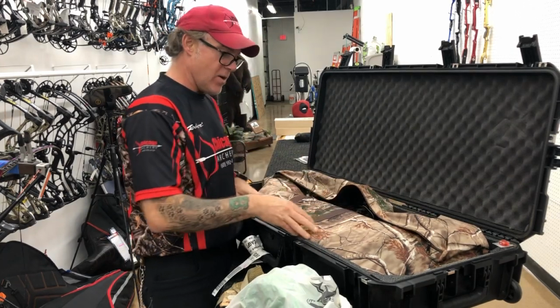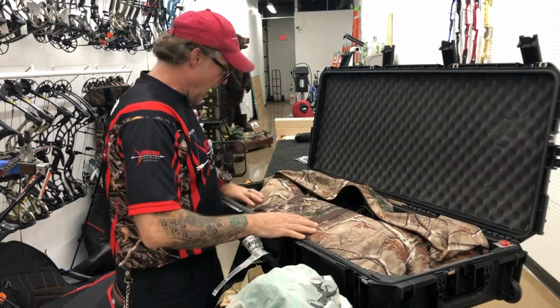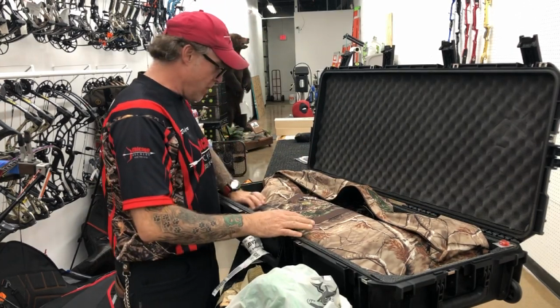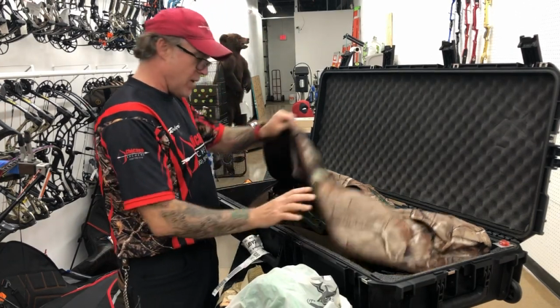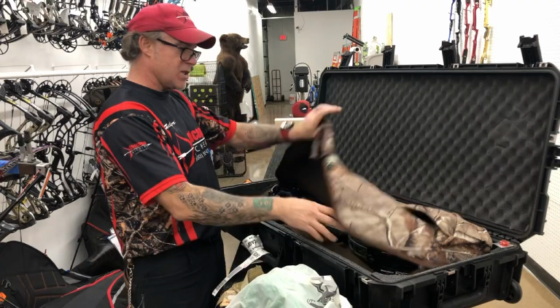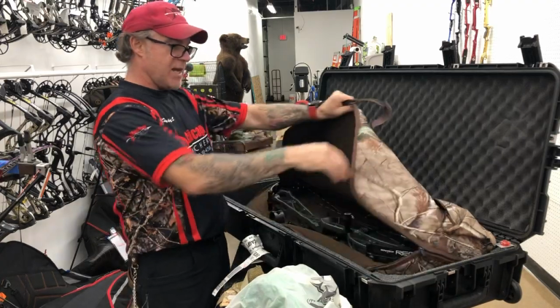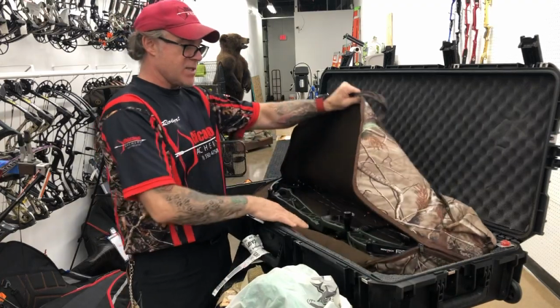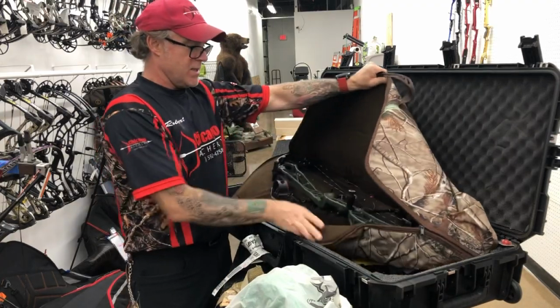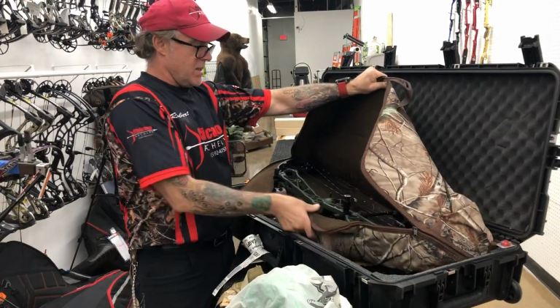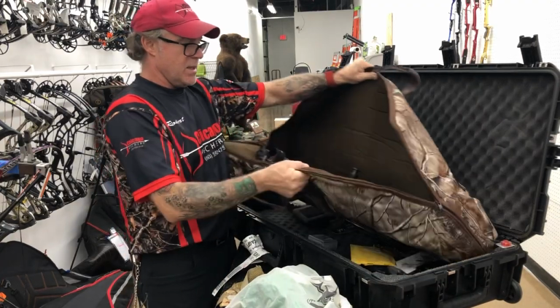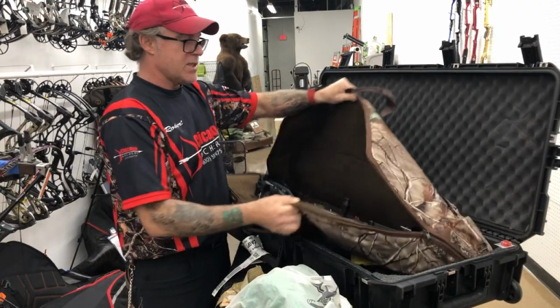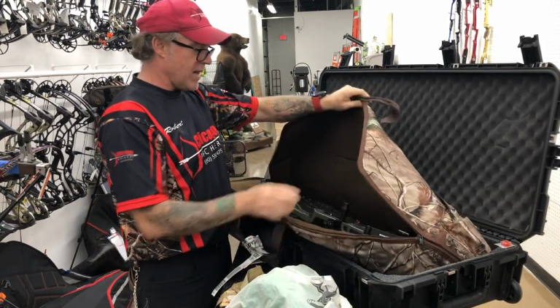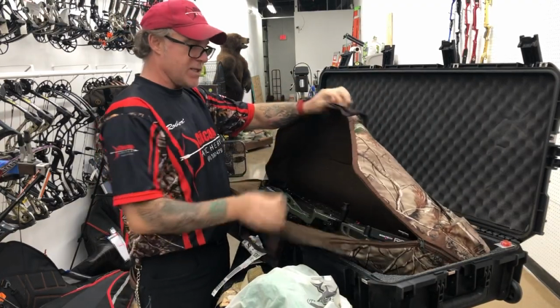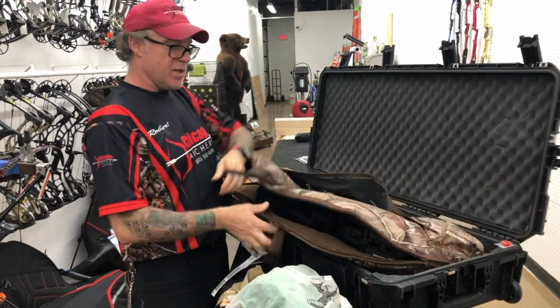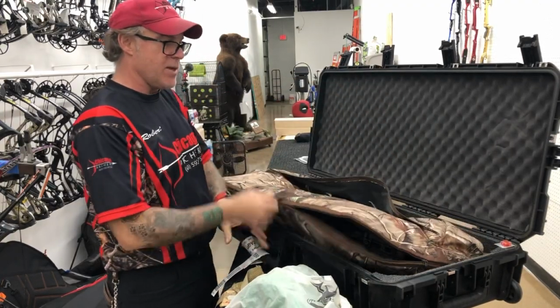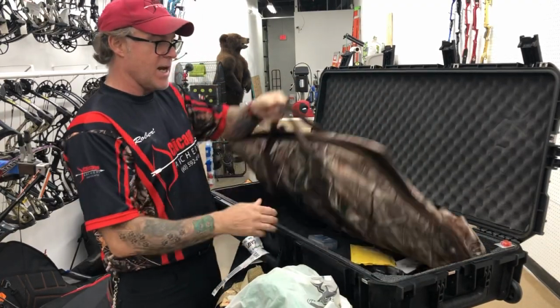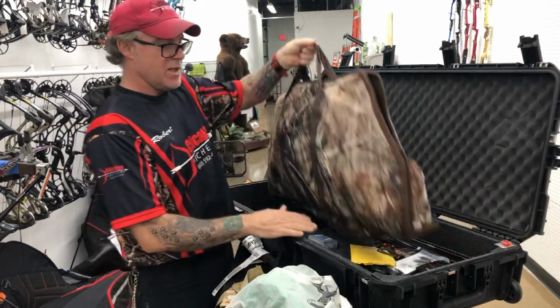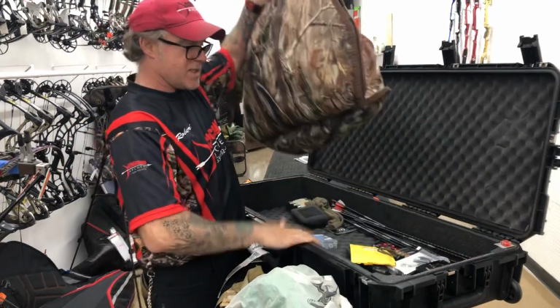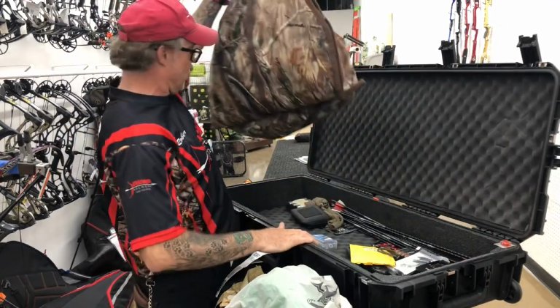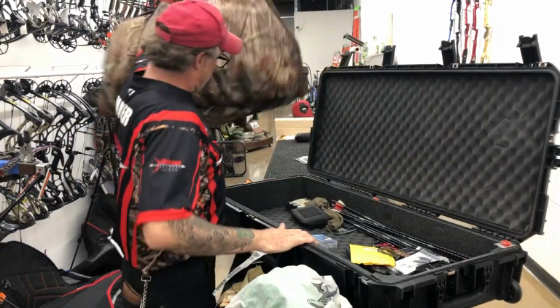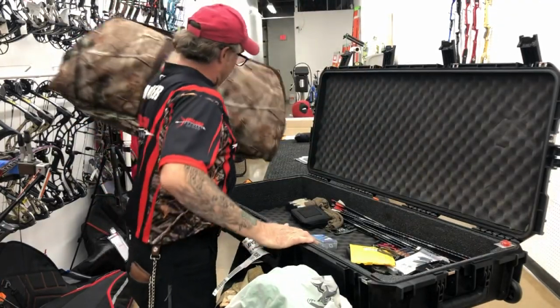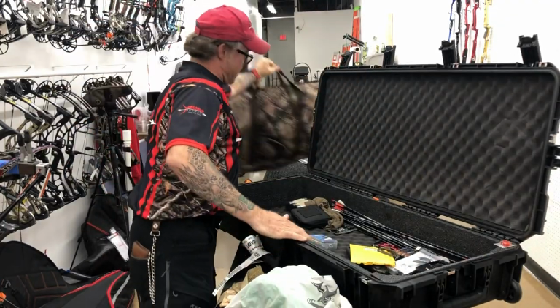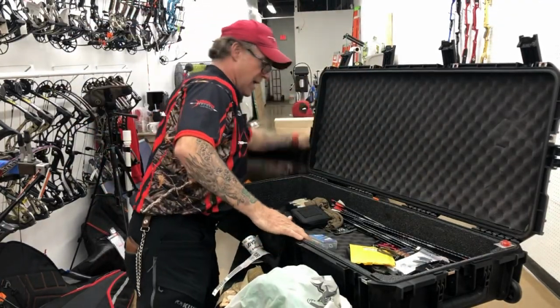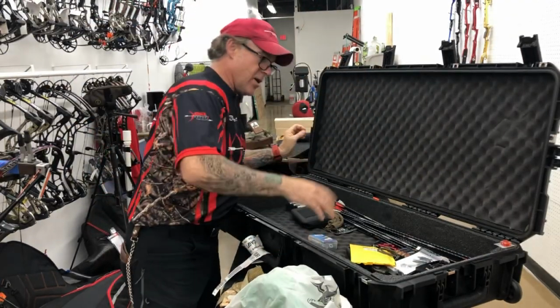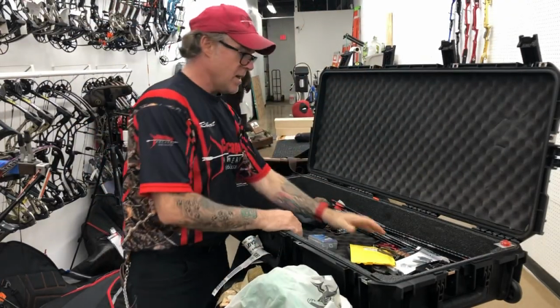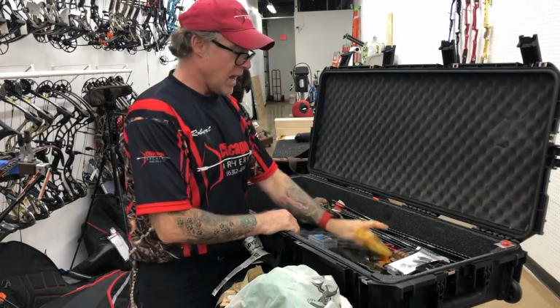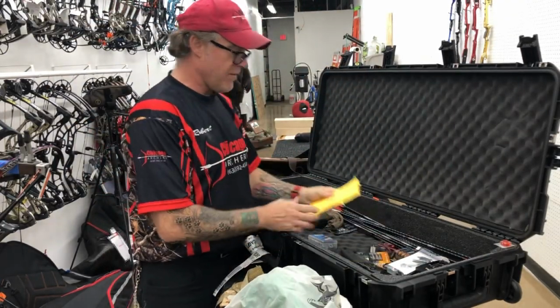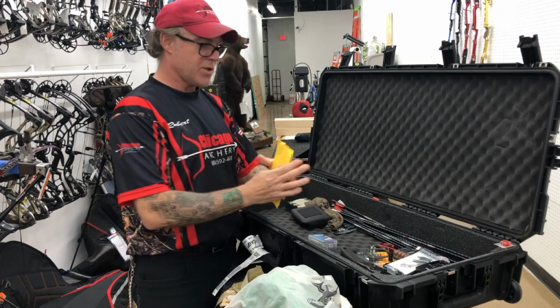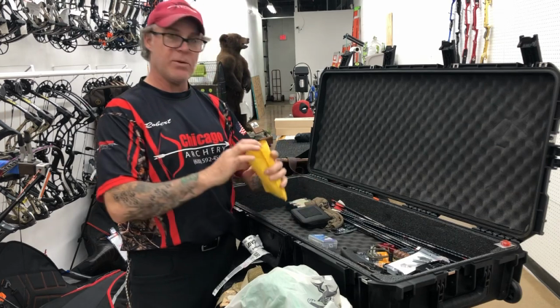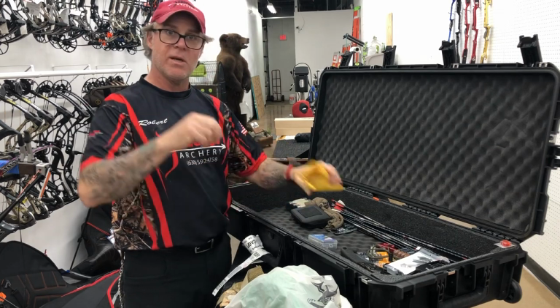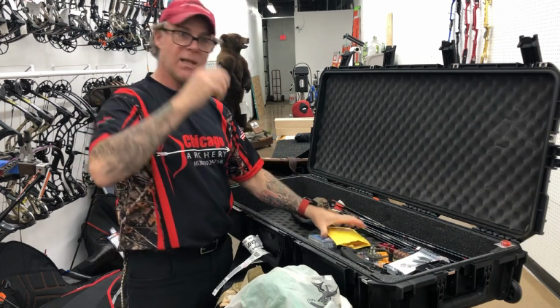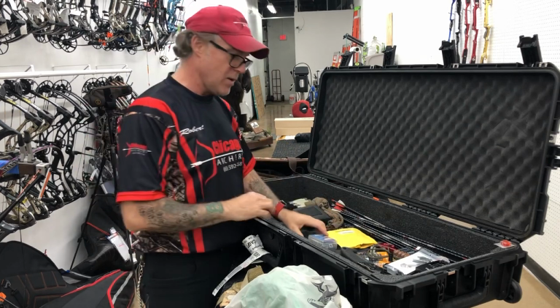I load my bow in a soft case. When we got there — you can see the dirt — this is how you get in on a truck. You leave this in your room. In here I have extra batteries for my light, if you're allowed to use a sight light.